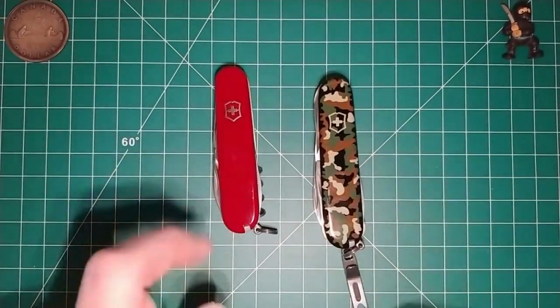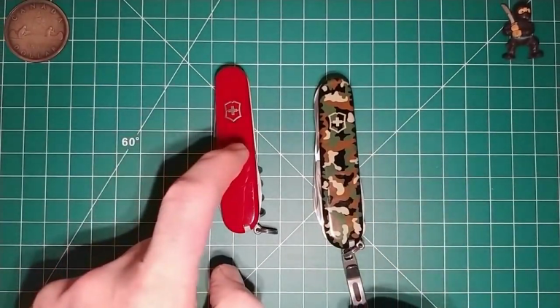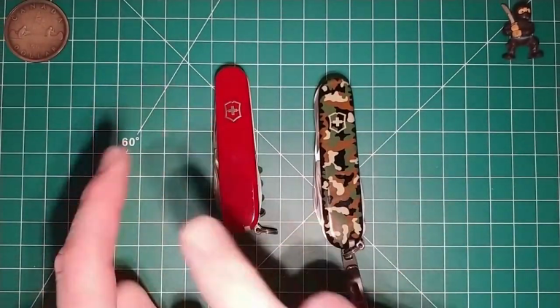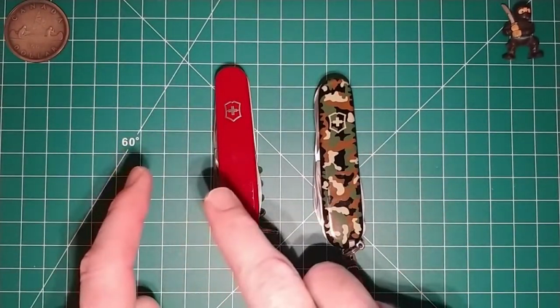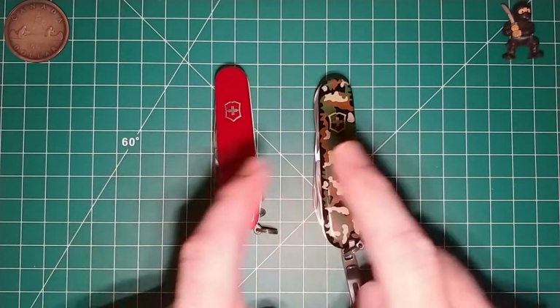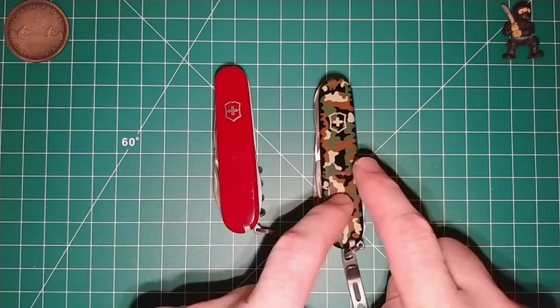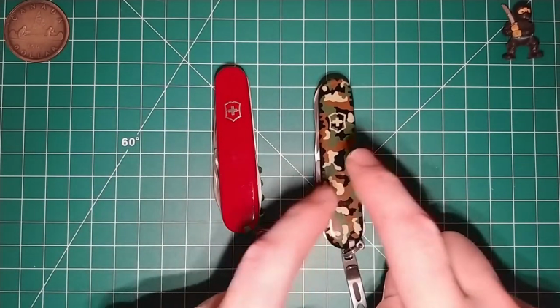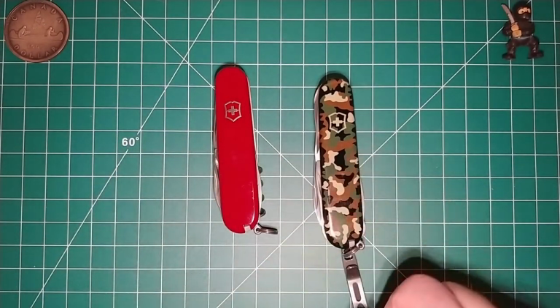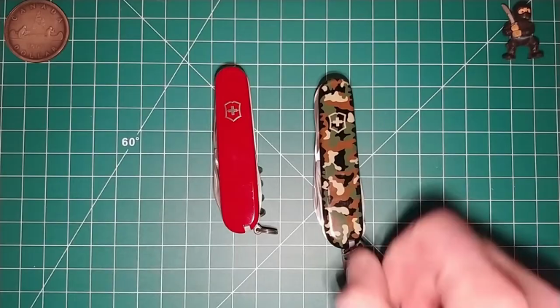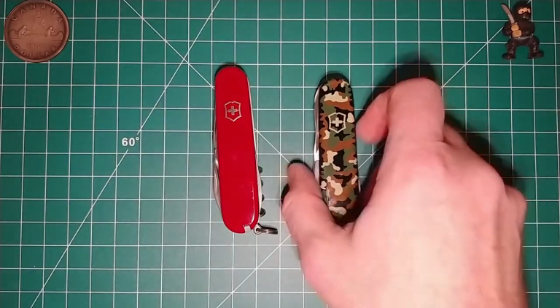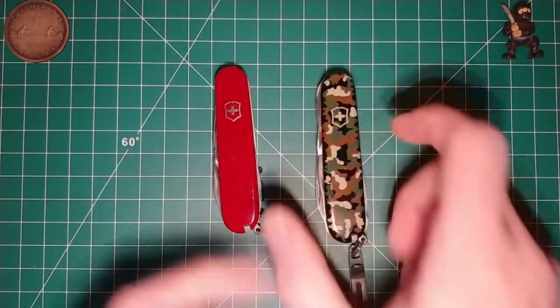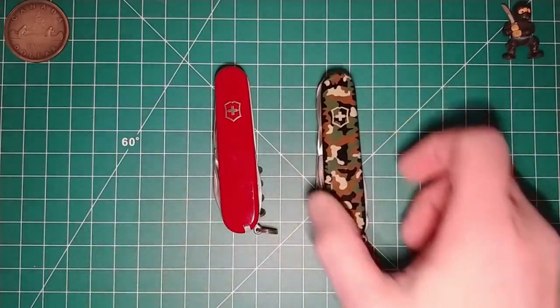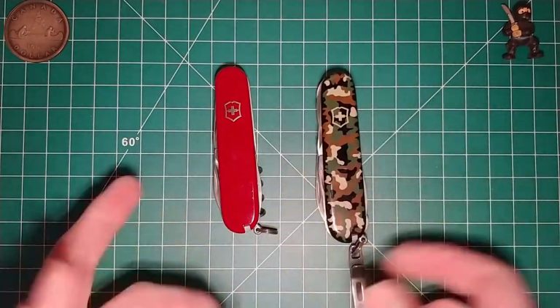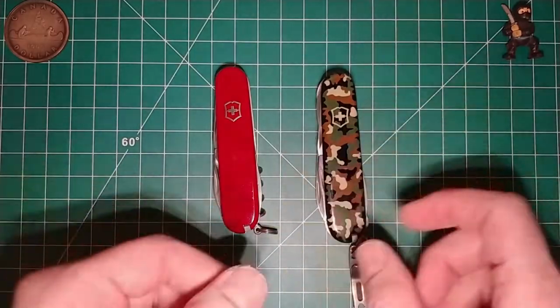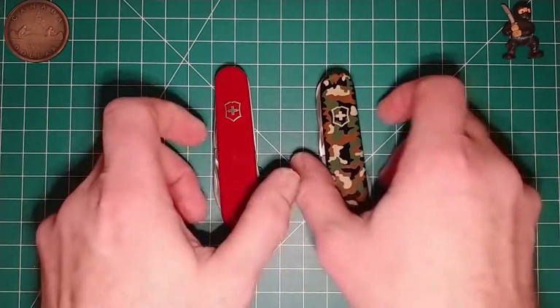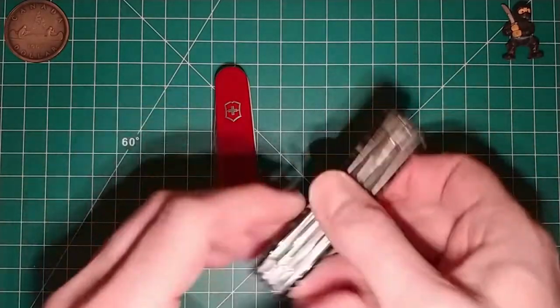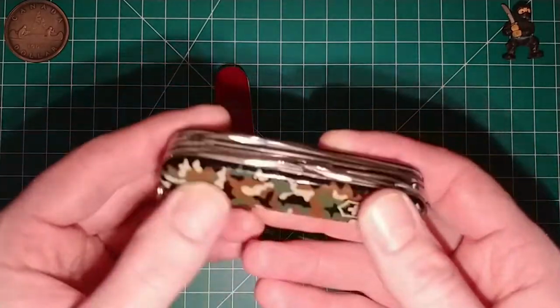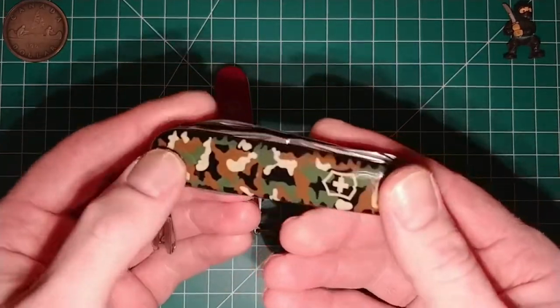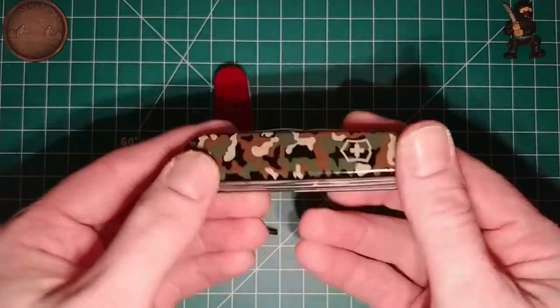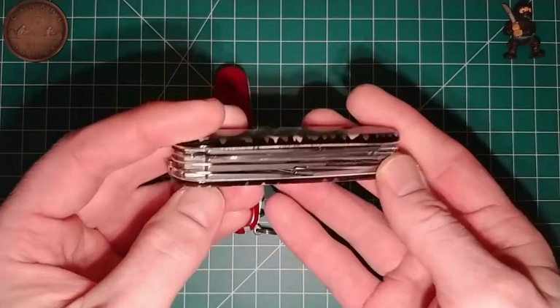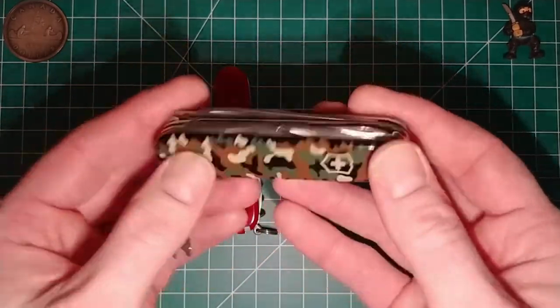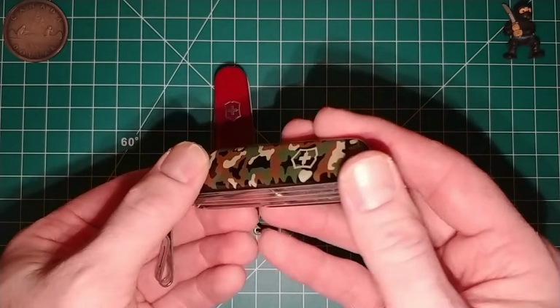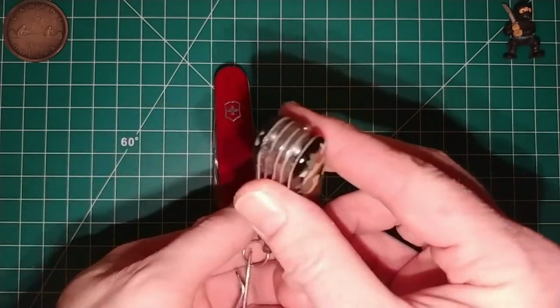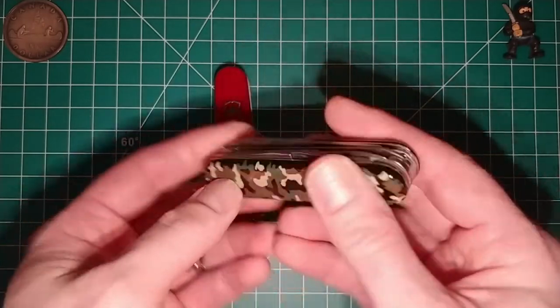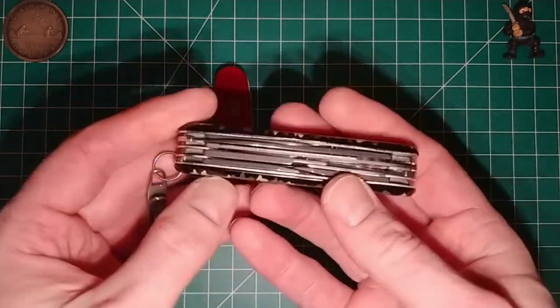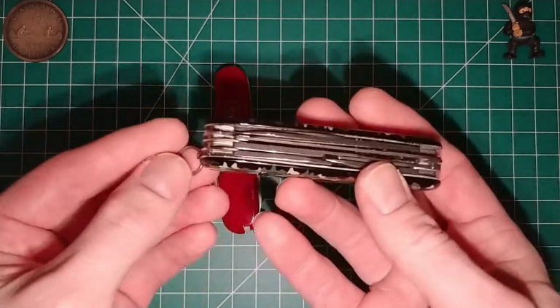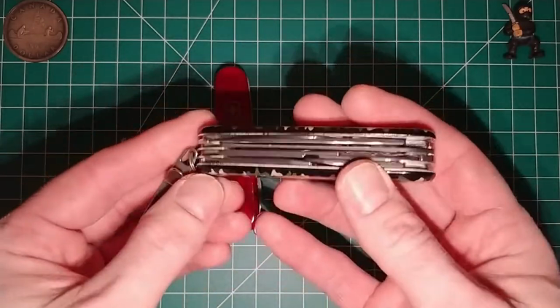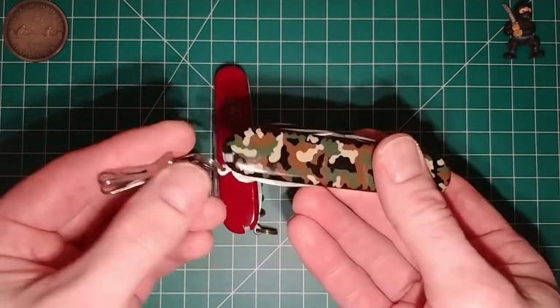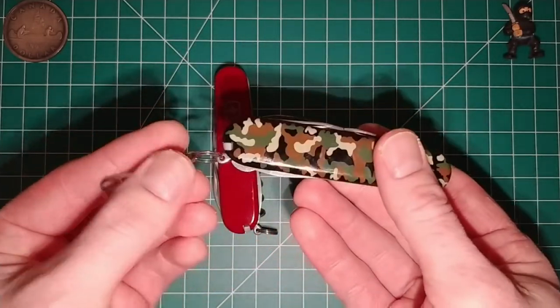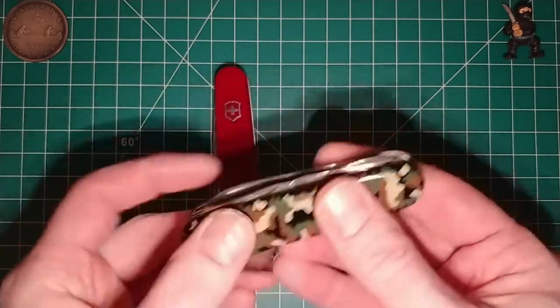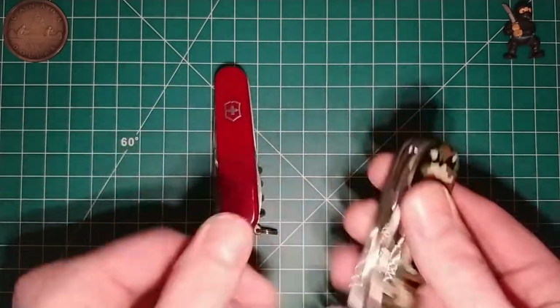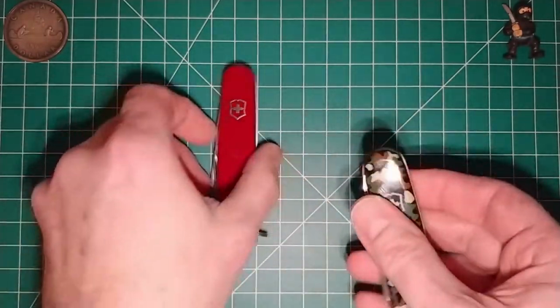I can get a knife I don't have in my collection, get the scales that appeal to me, and just do a quick switcheroo. Now I have my SAK — my EDC SAK — with the scales that I want.